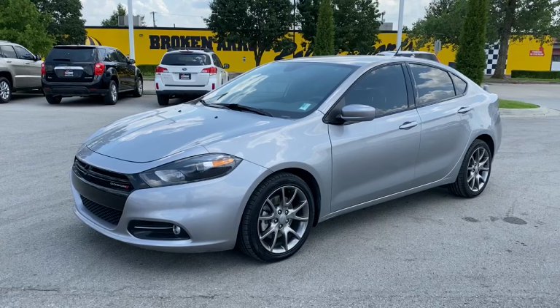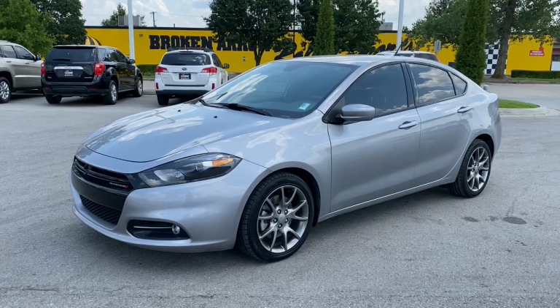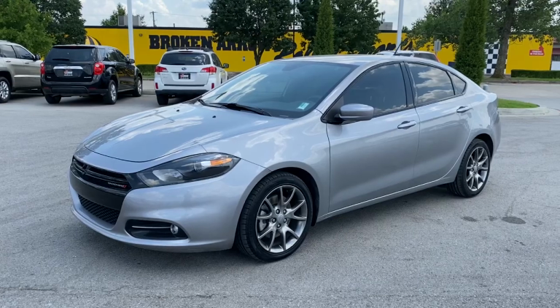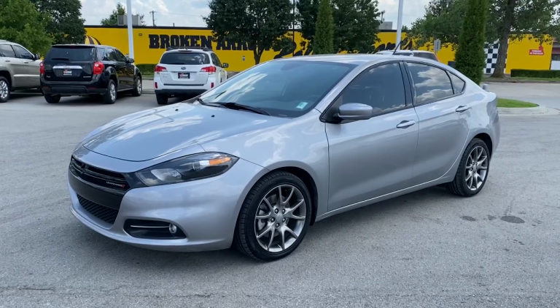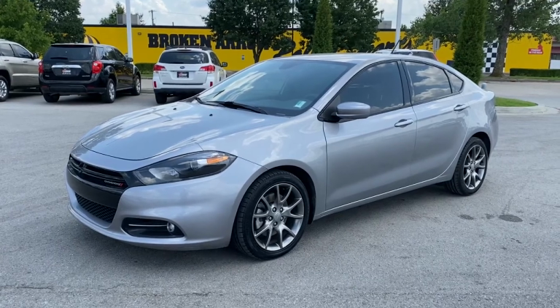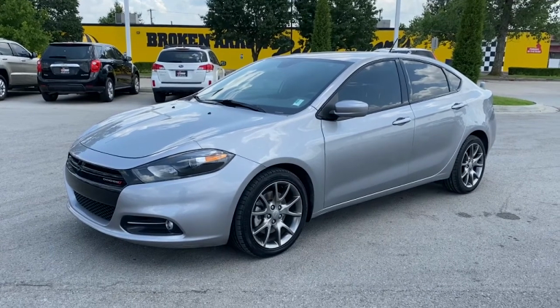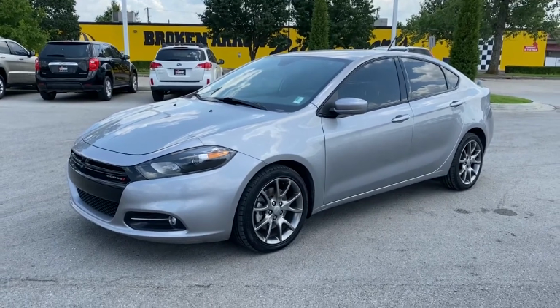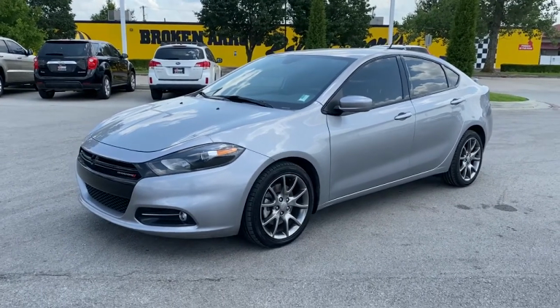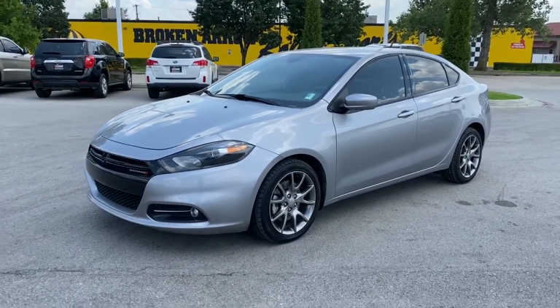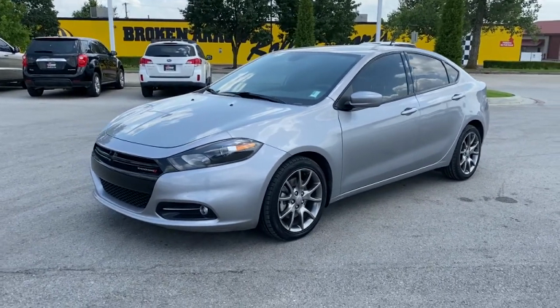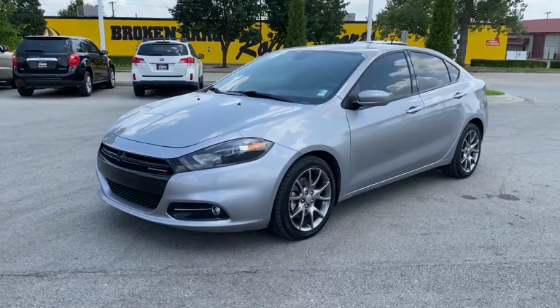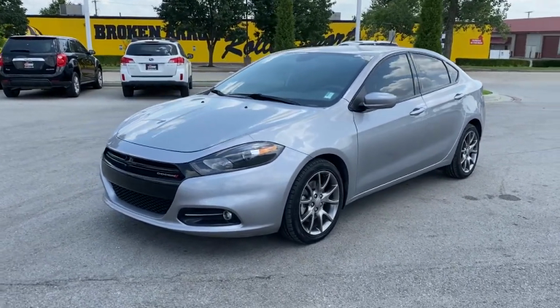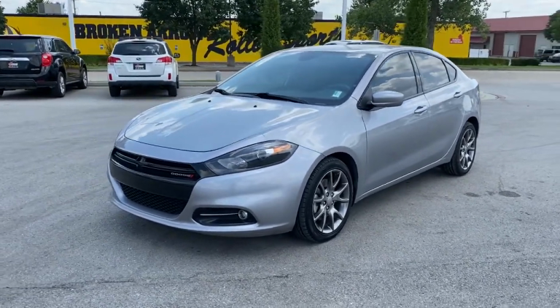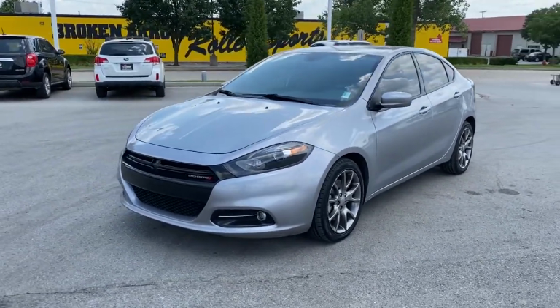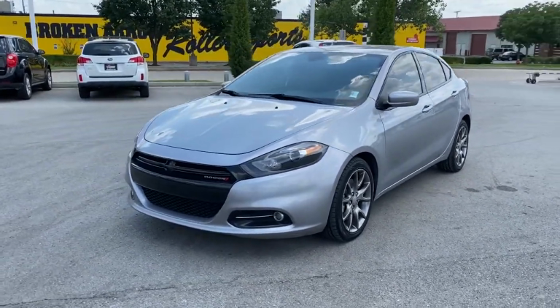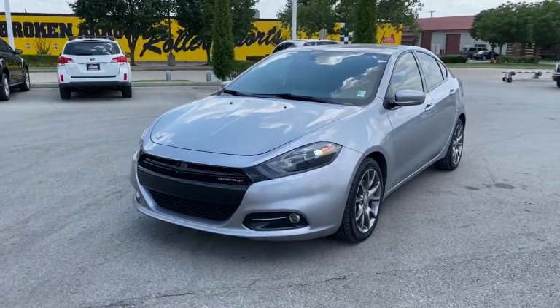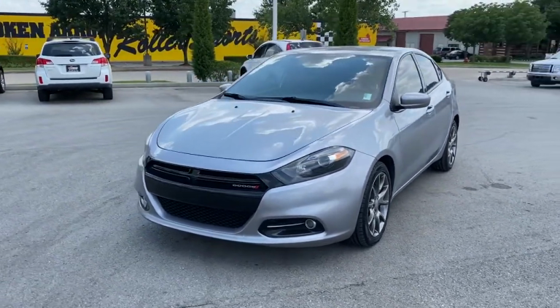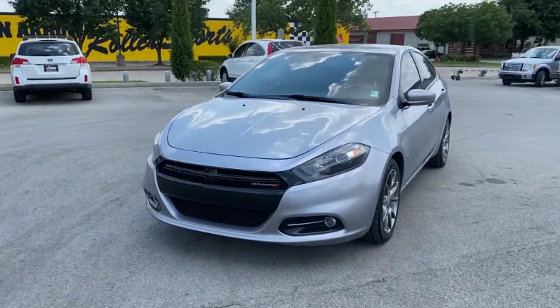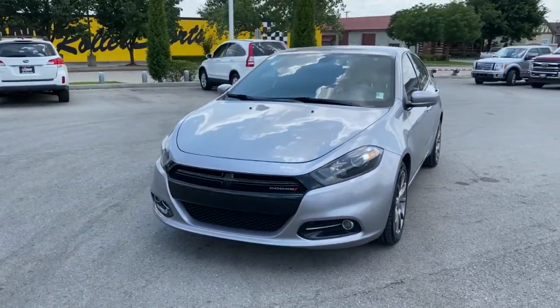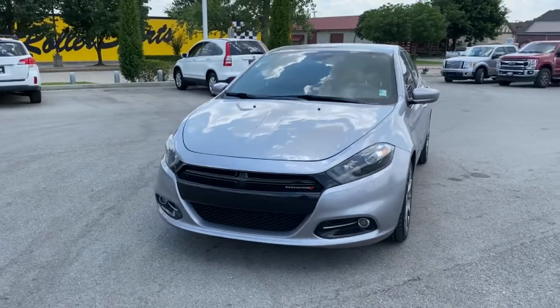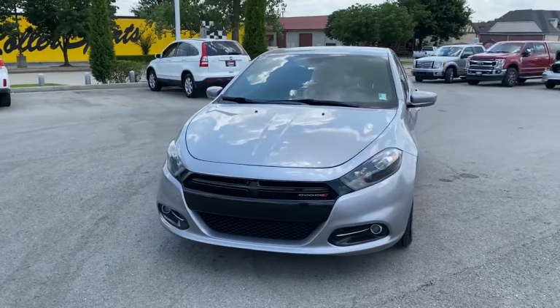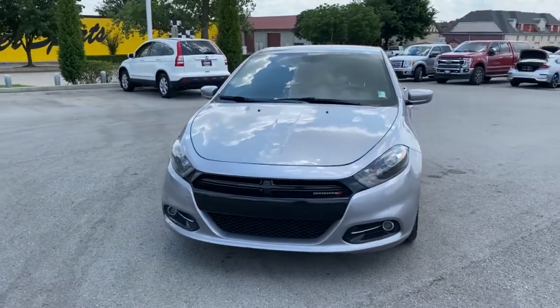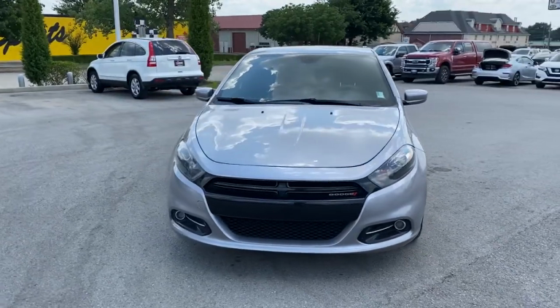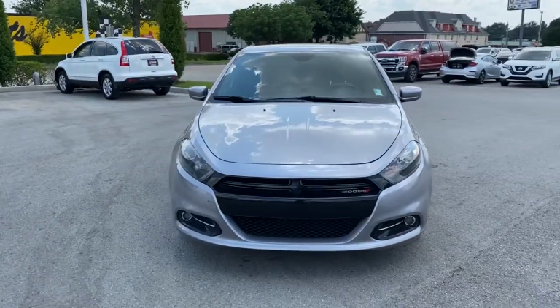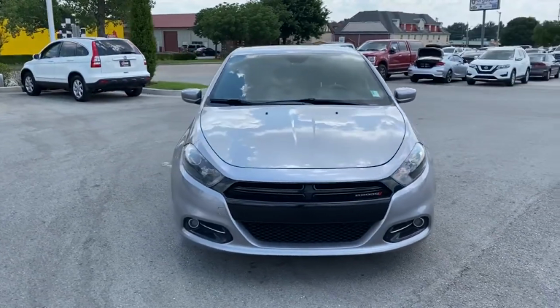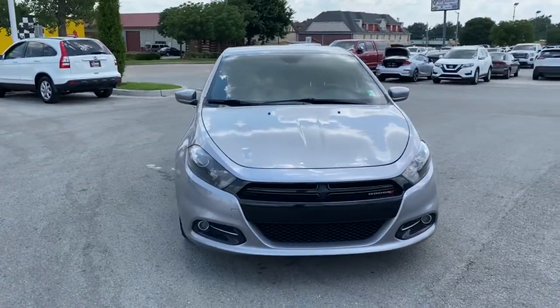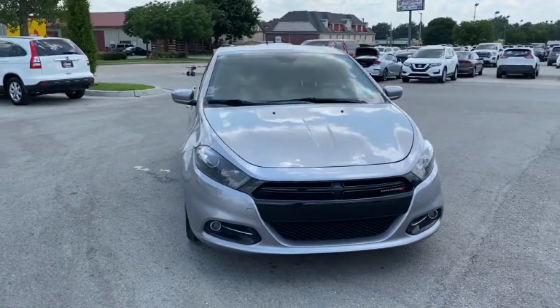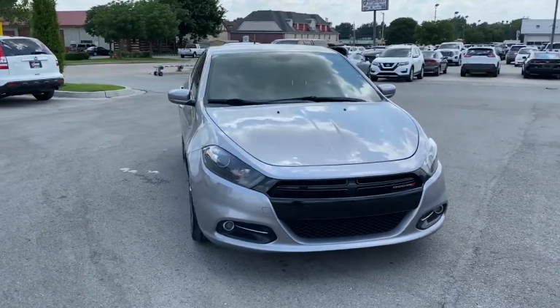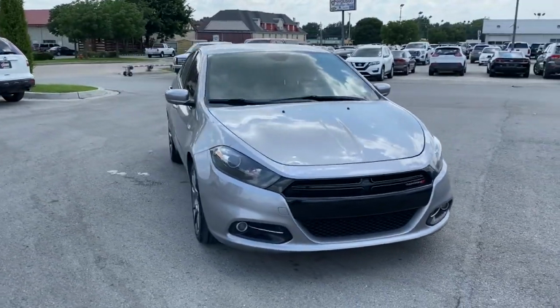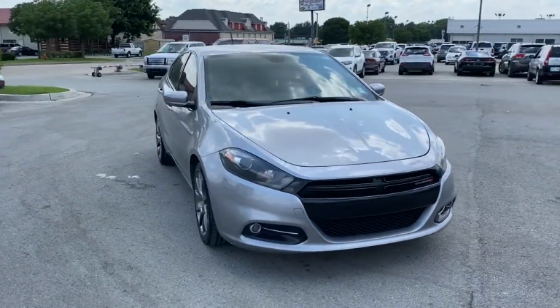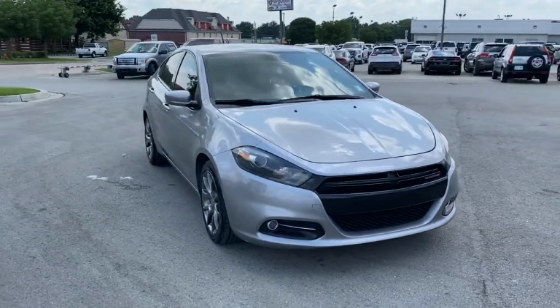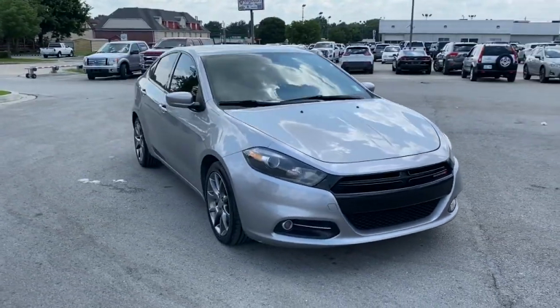Introducing the 2015 Dodge Dart. With less than 50,000 miles on the odometer, this vehicle stands out from the rest.